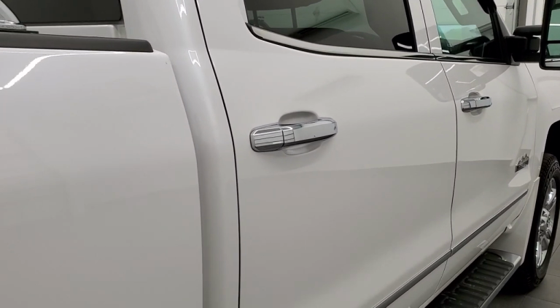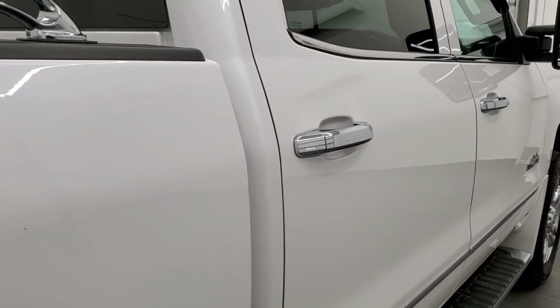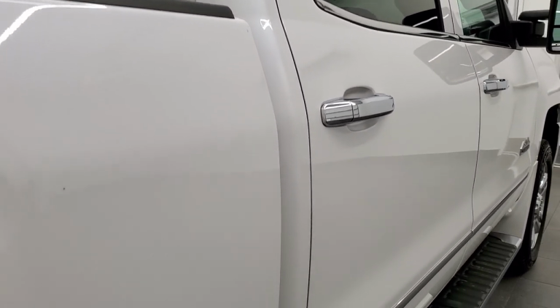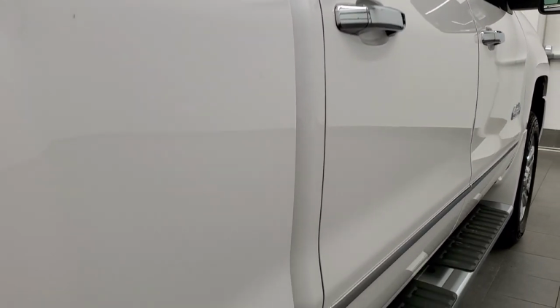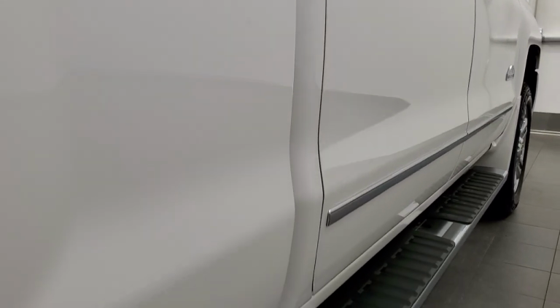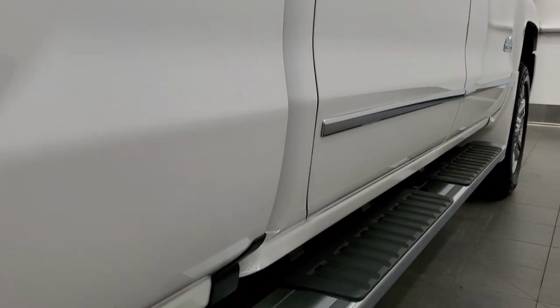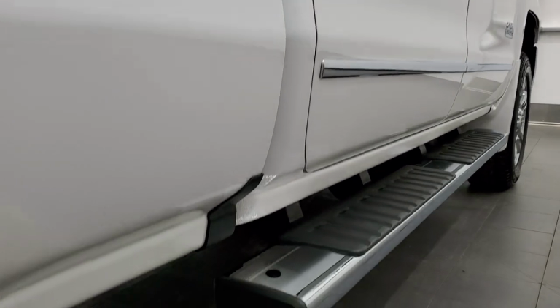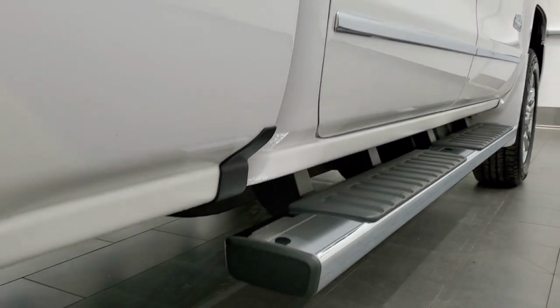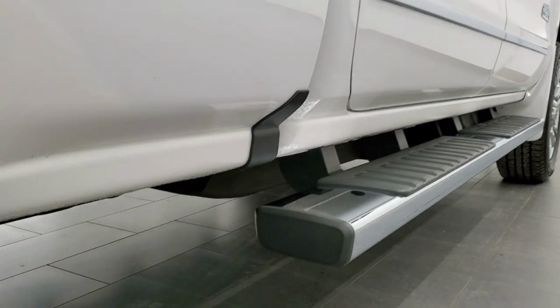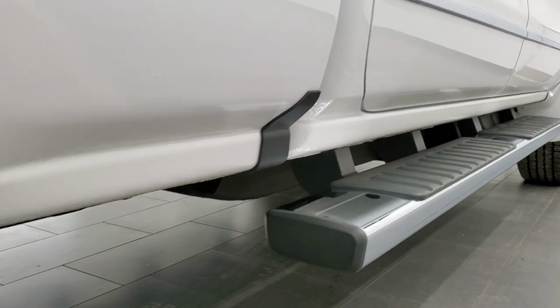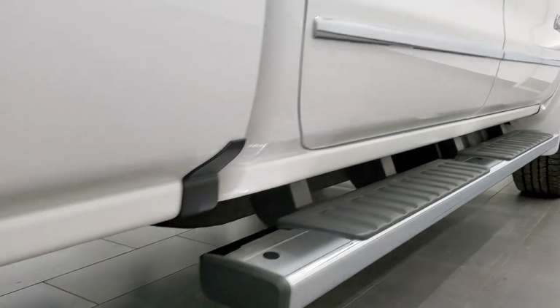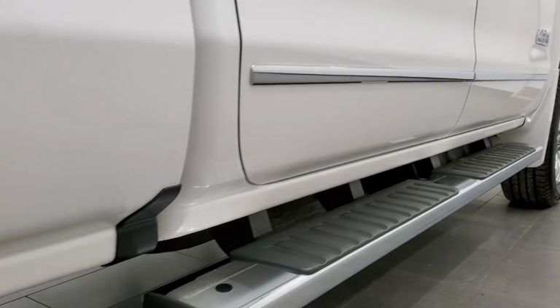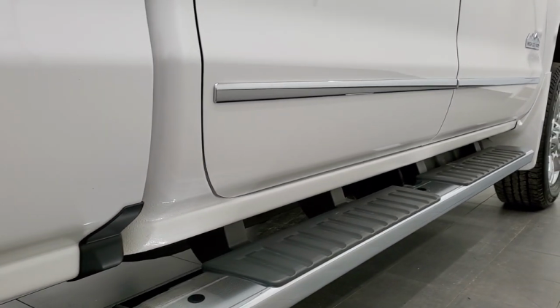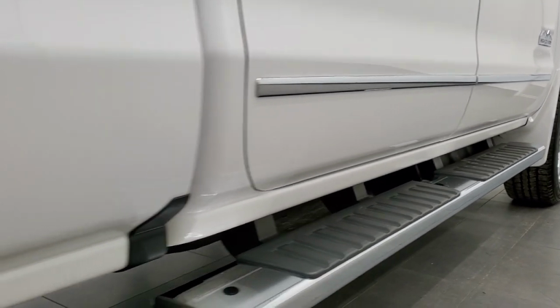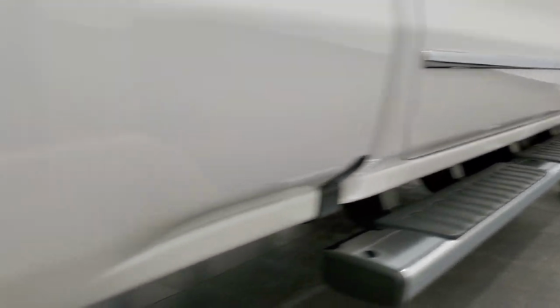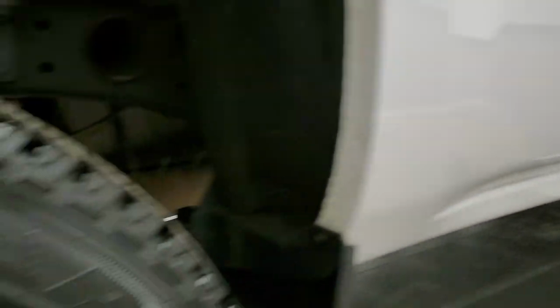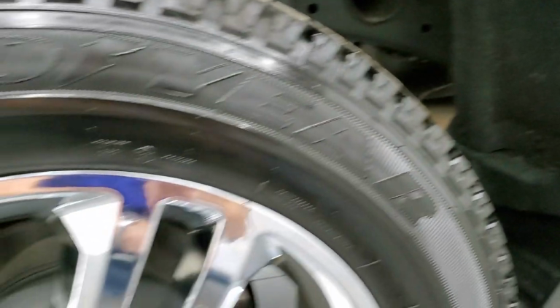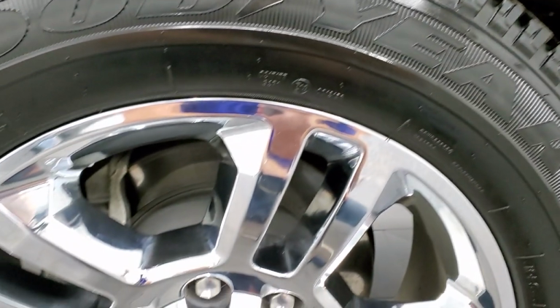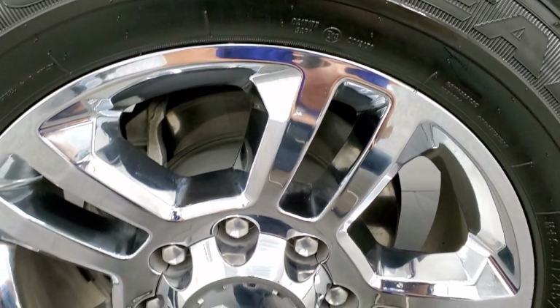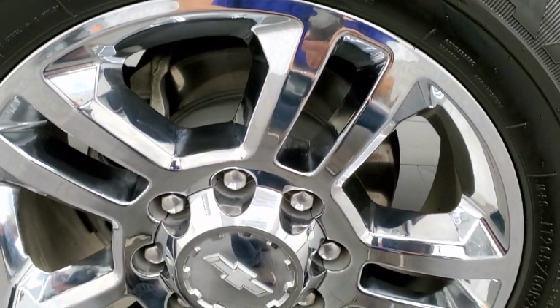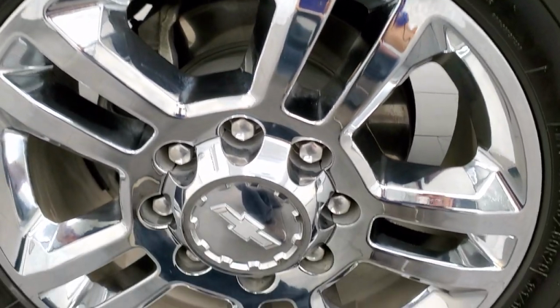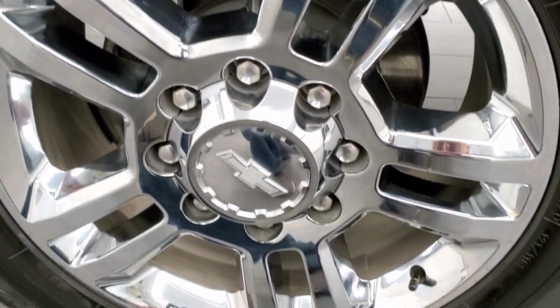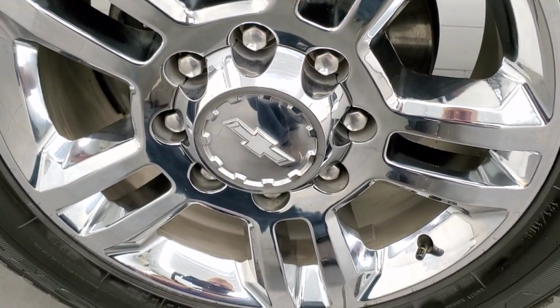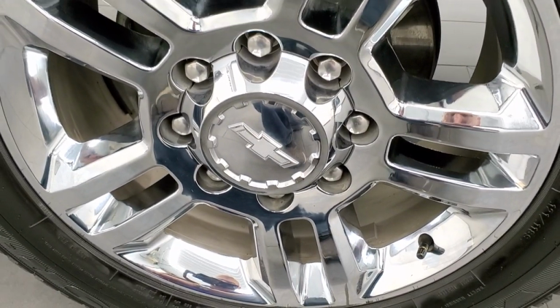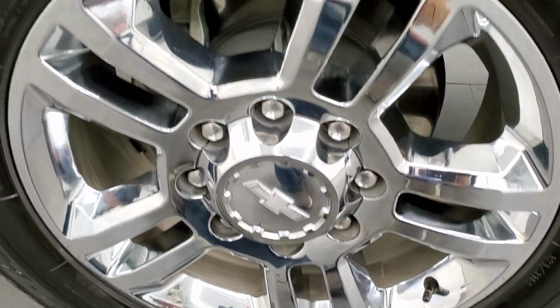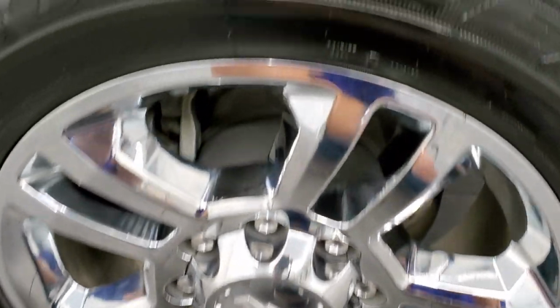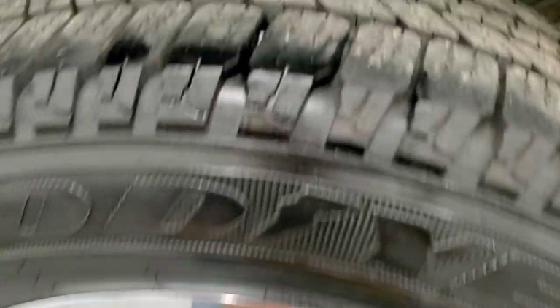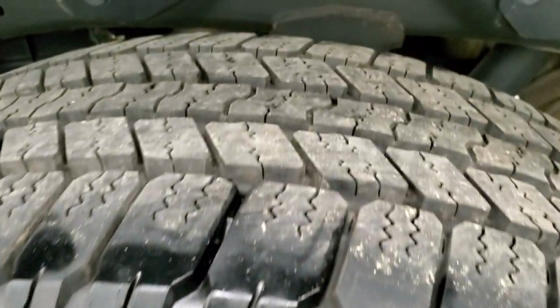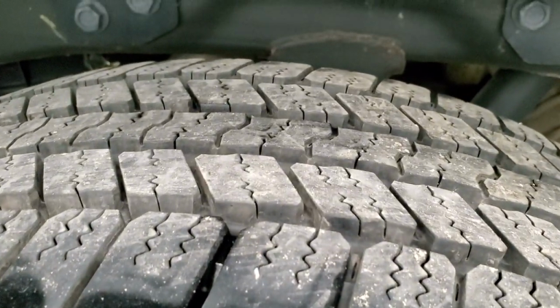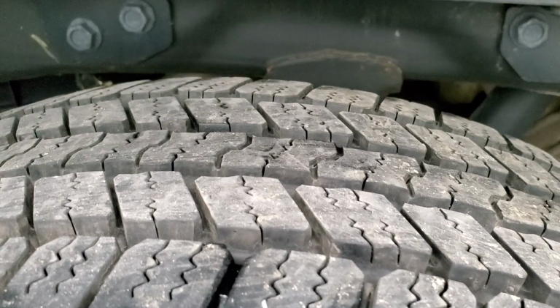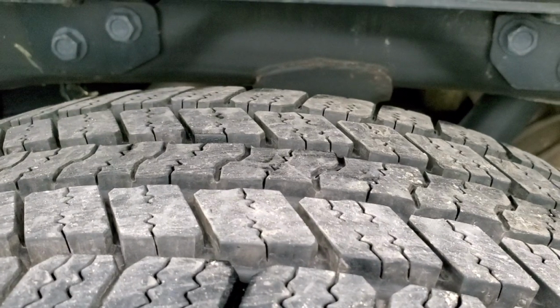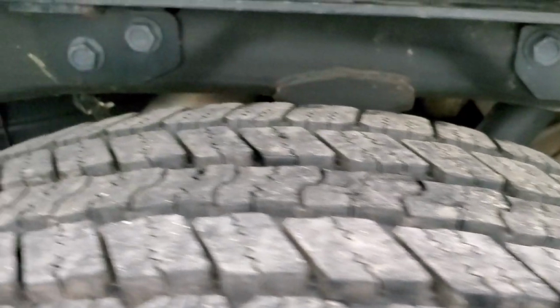If this video helps you make a buying decision, tell your salesman that you saw the video and that Brett sent you. The back rim is in excellent shape with no scuffs or scrapes, and the back tires have just as much tread as the front tires.